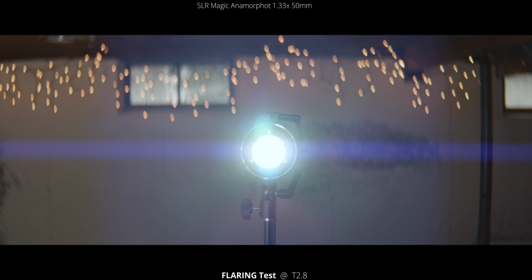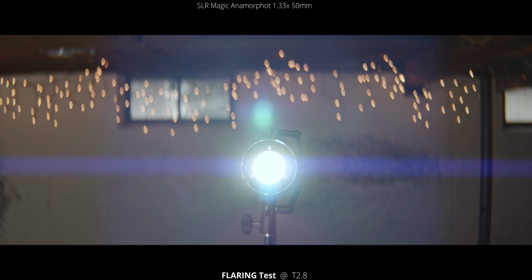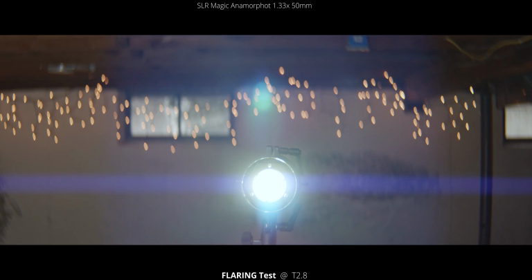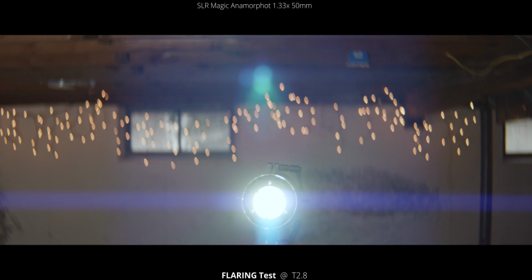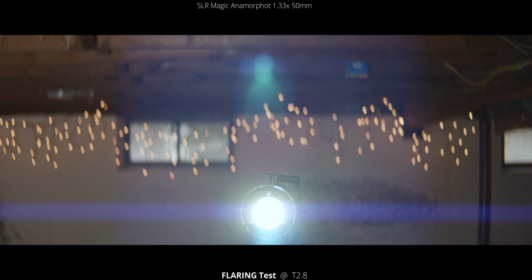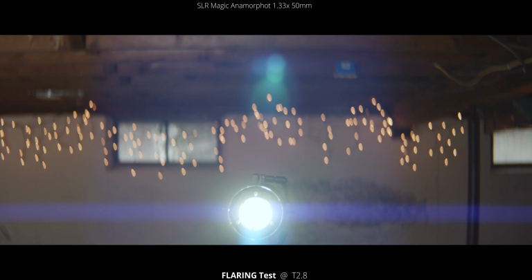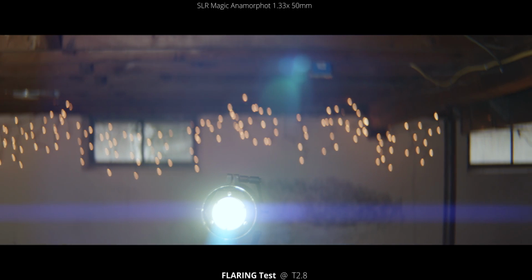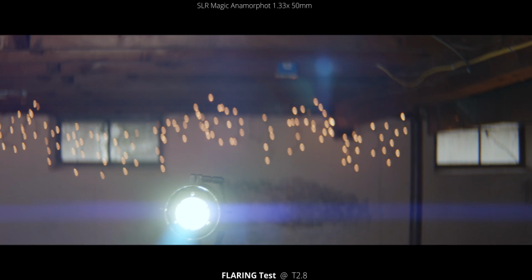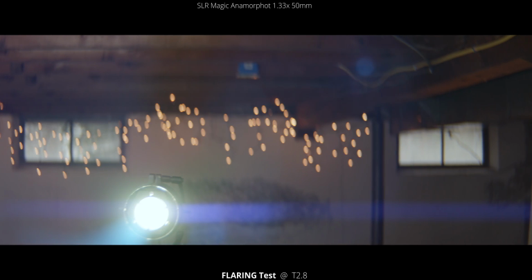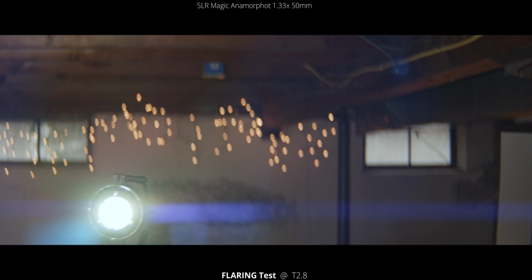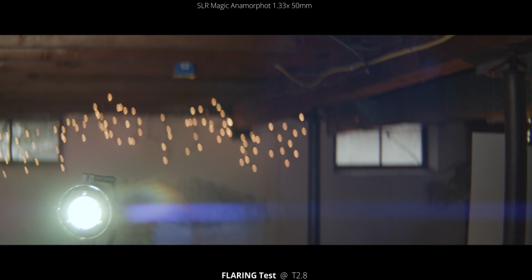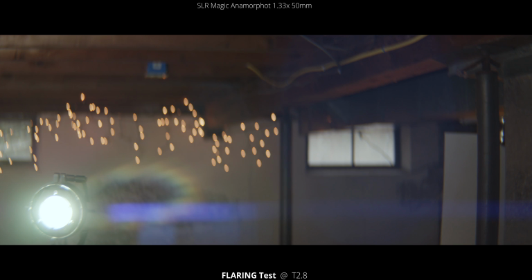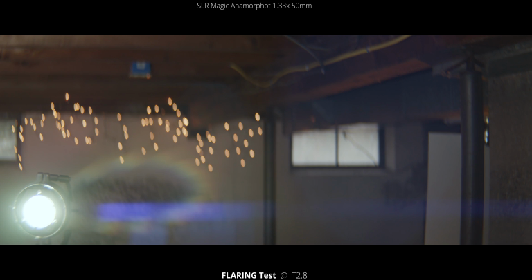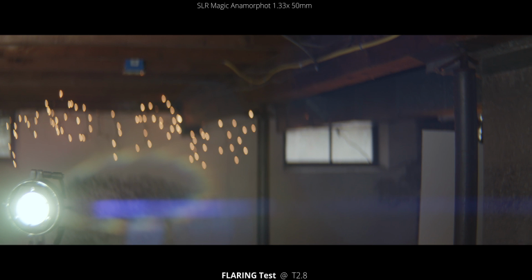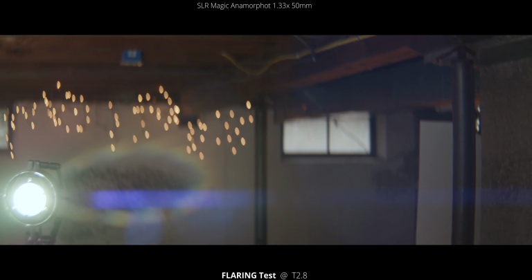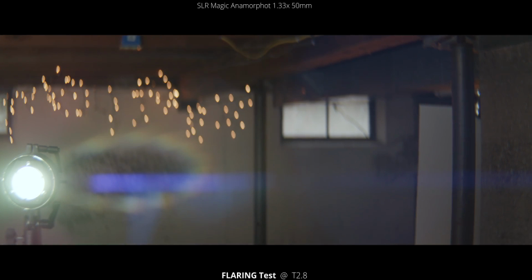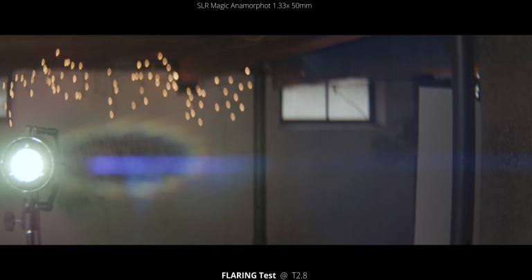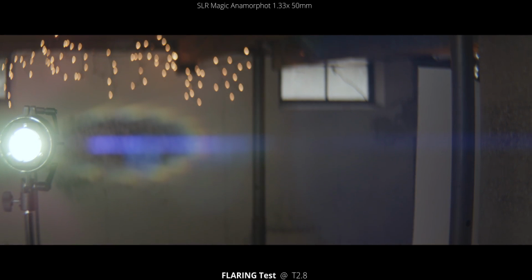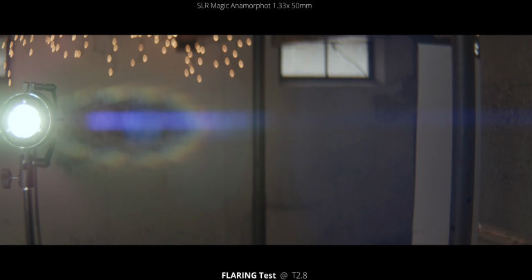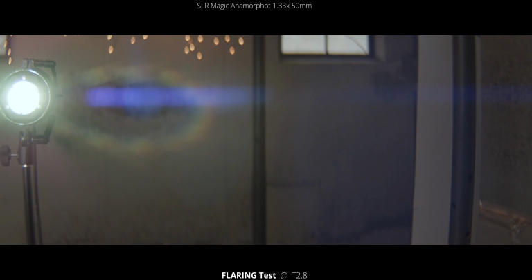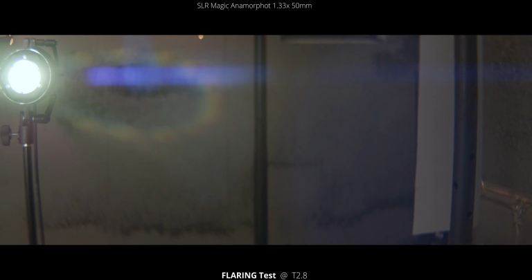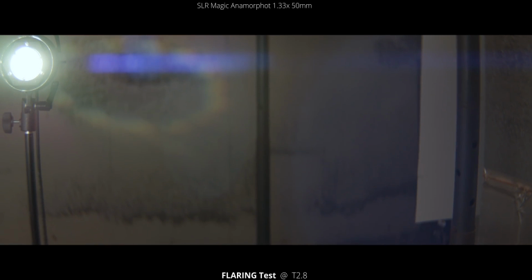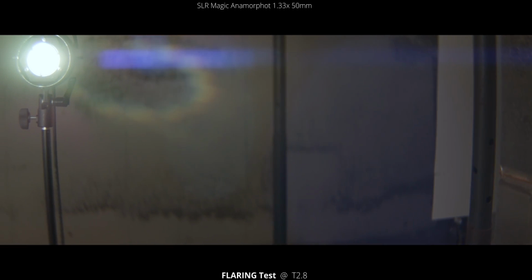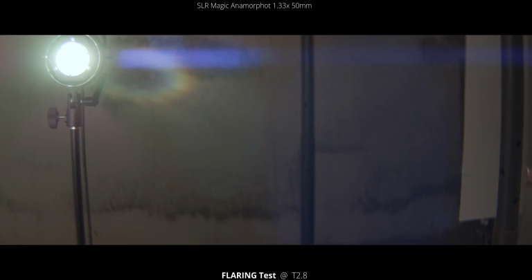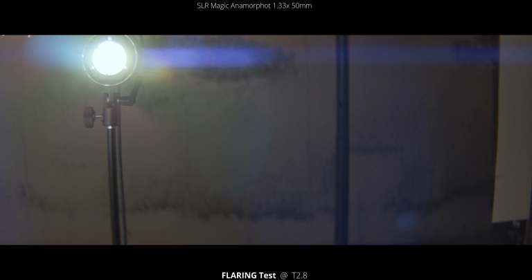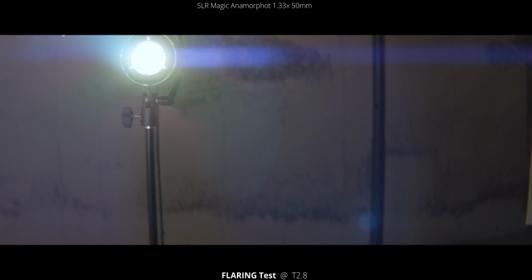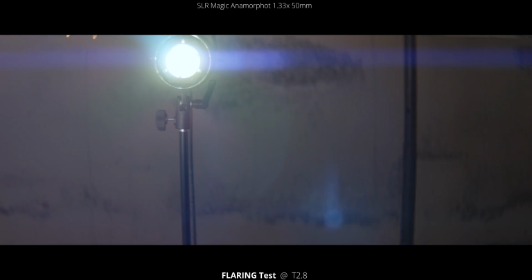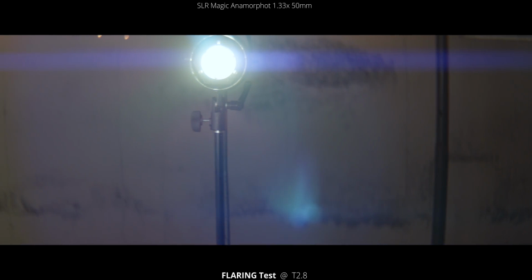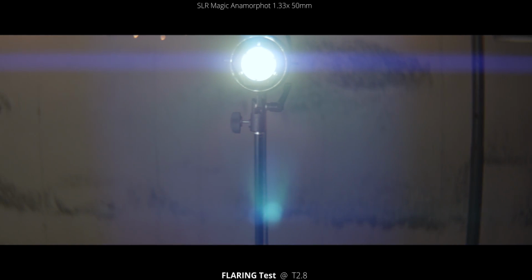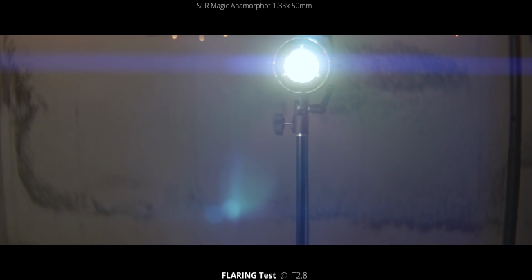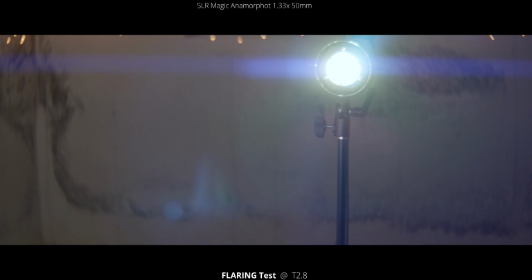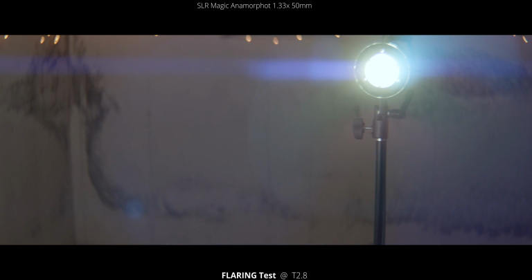Next up, let's take a look at the flaring. We're wide open on this lens at a T2.8. You can see some huge flares coming across the screen, and in the corners you see those really cool blooming effects — they almost look like marching ants when you're in Photoshop, how they rotate around as you tilt or pan.